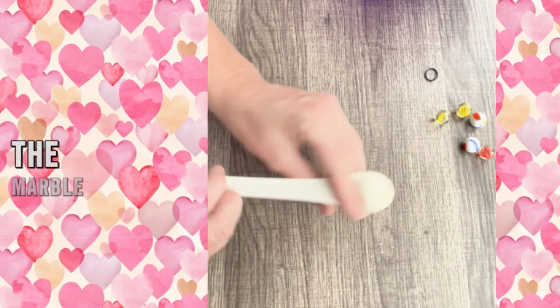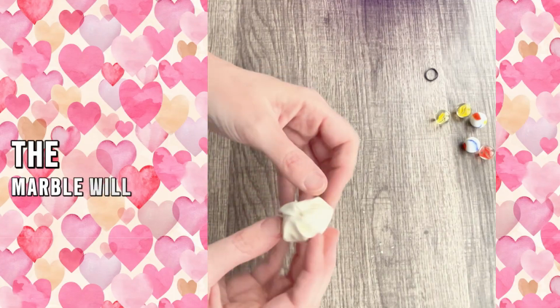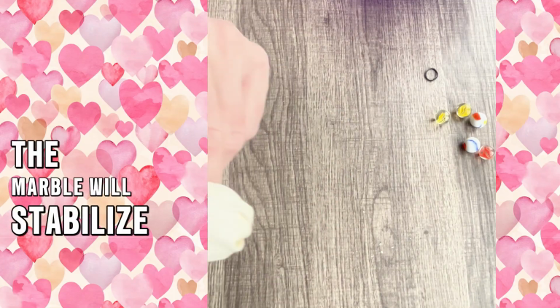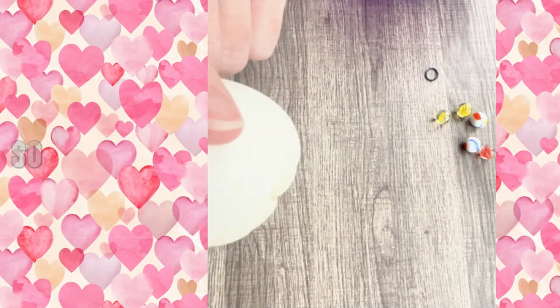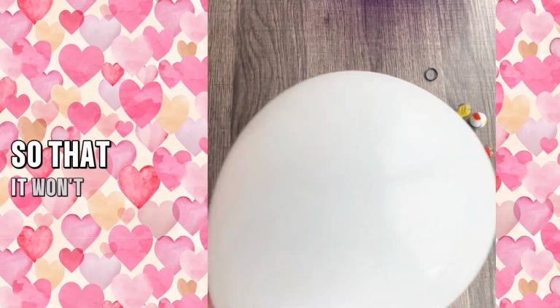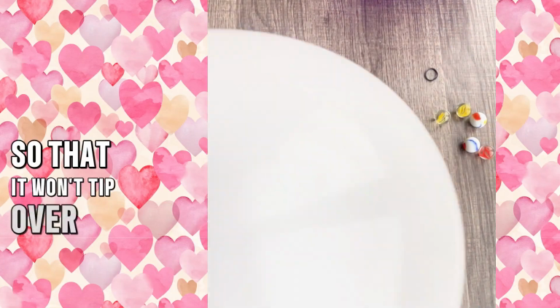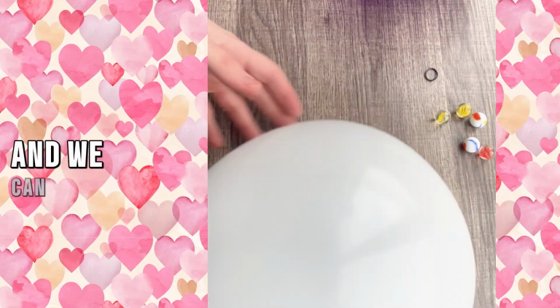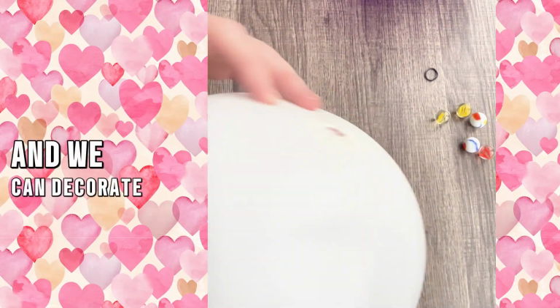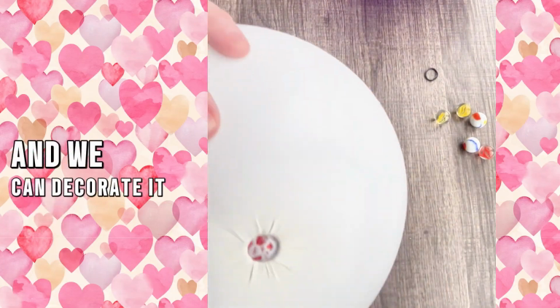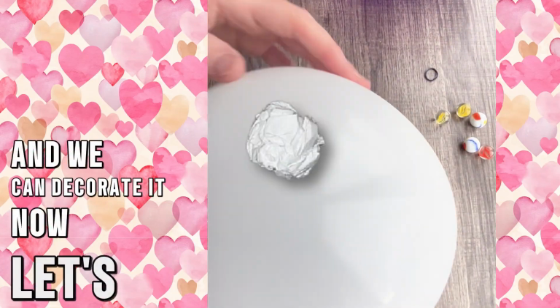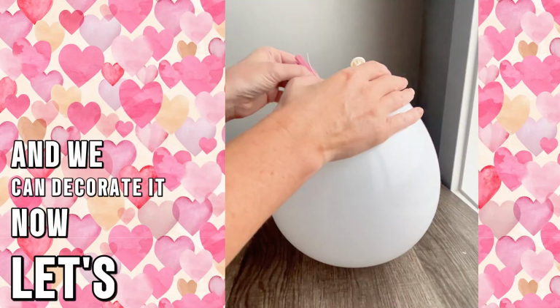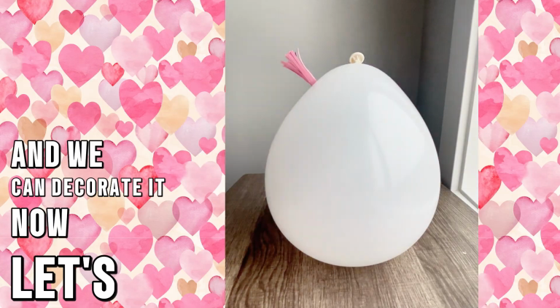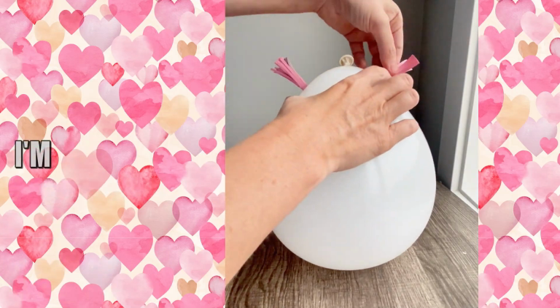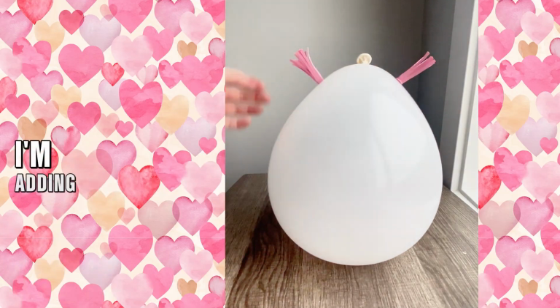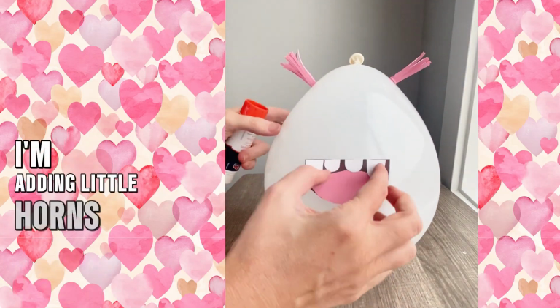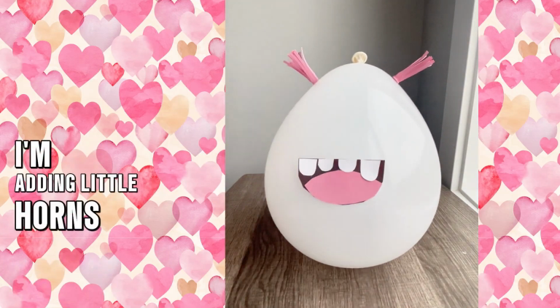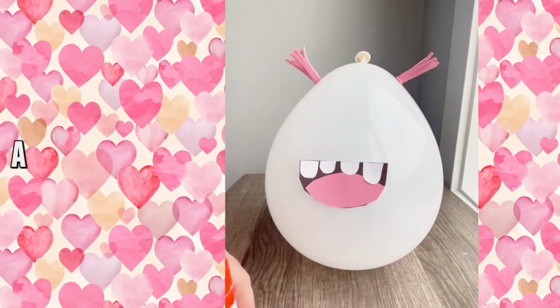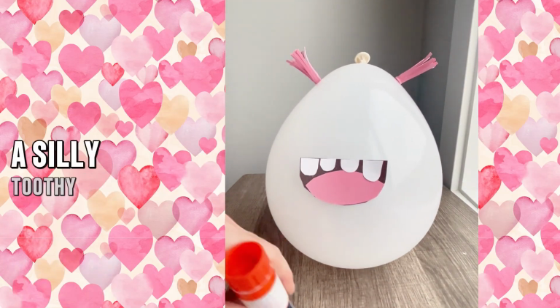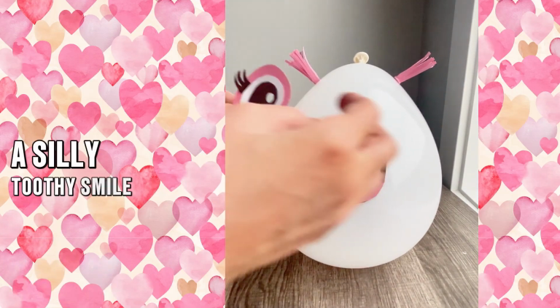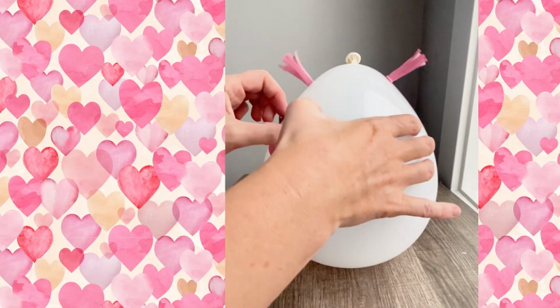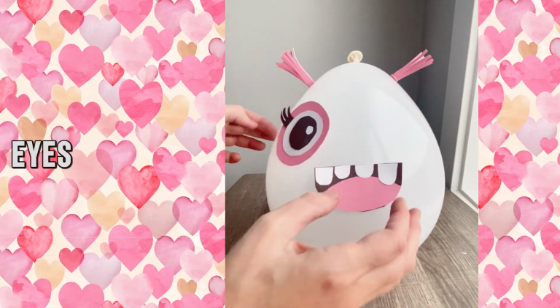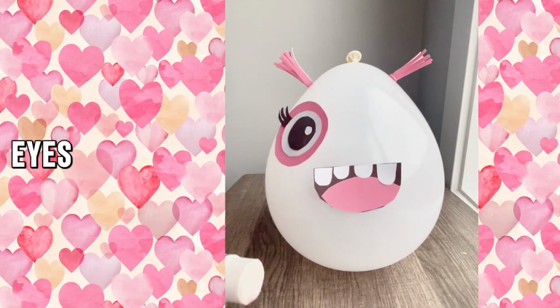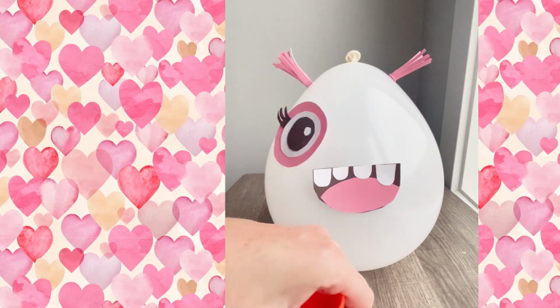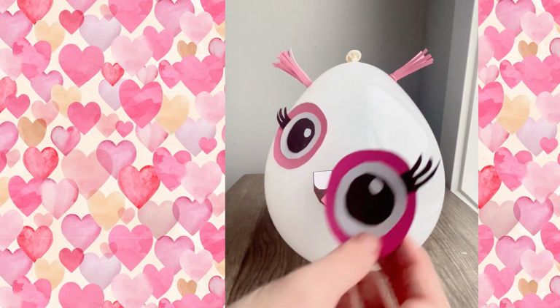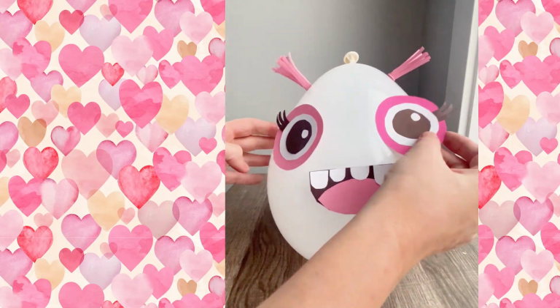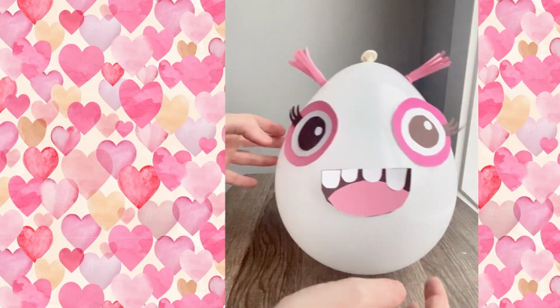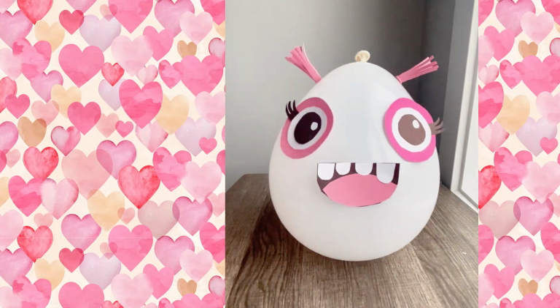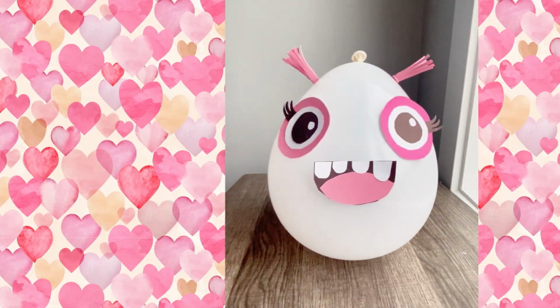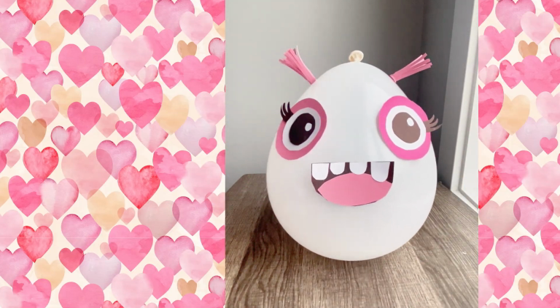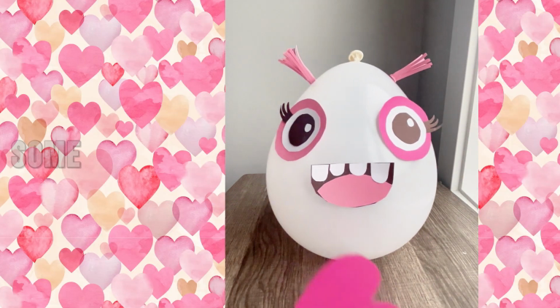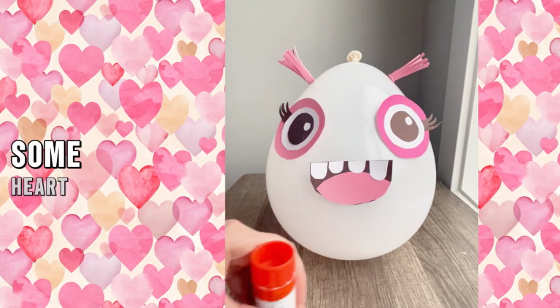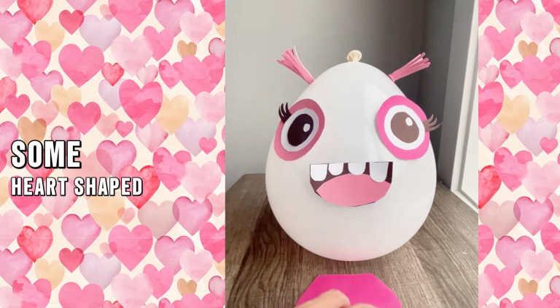The marble will stabilize the balloon so that it won't tip over and we can decorate it. Now let's make our love monster. I'm adding little horns, a silly toothy smile, eyes, and some heart-shaped feet.